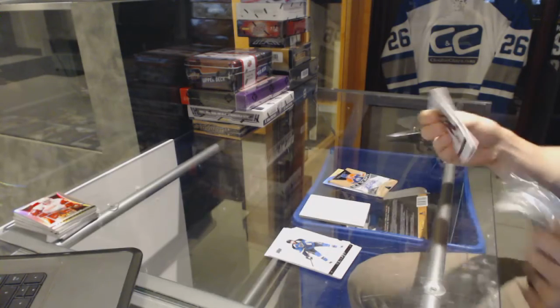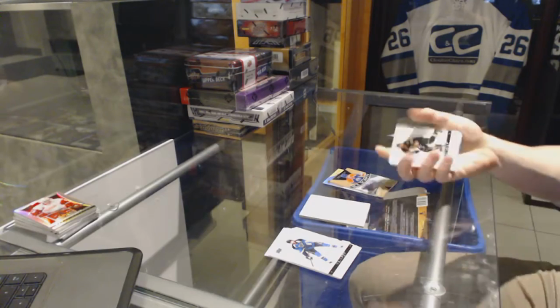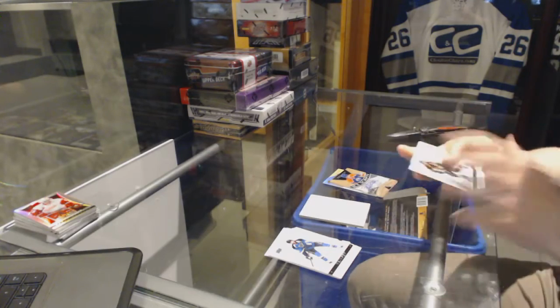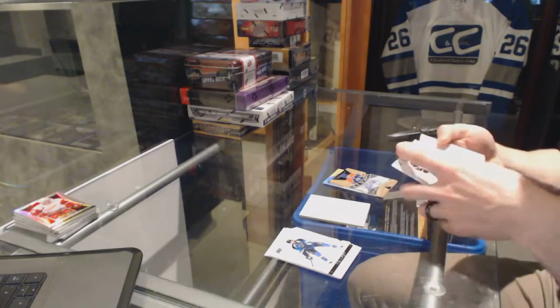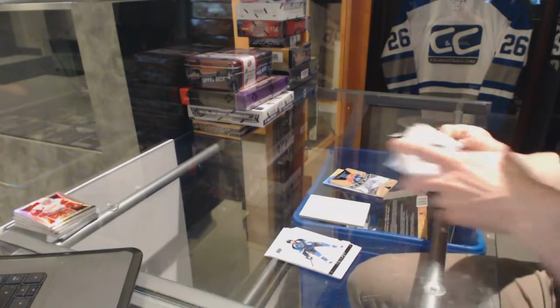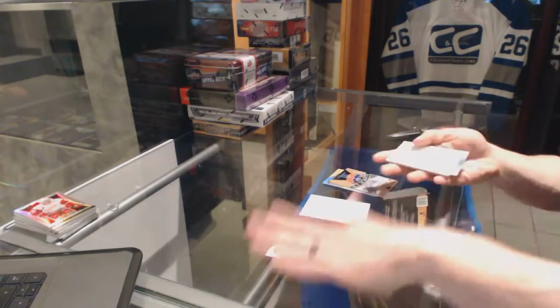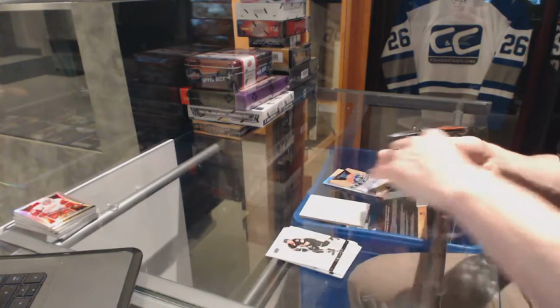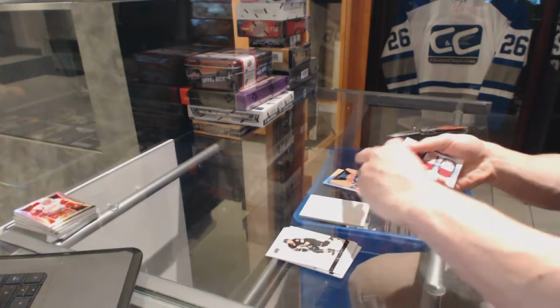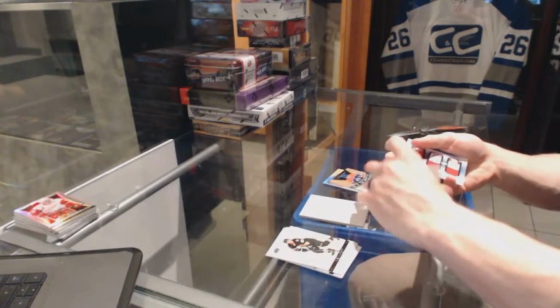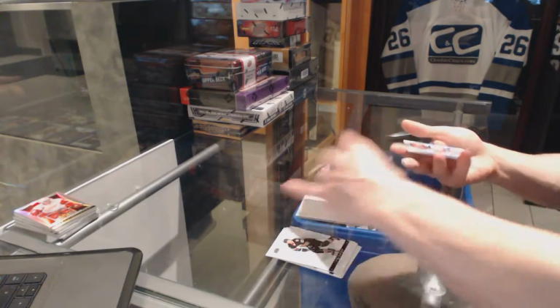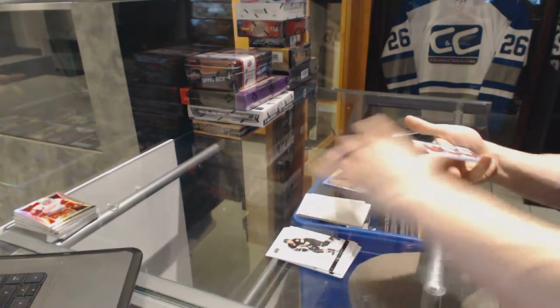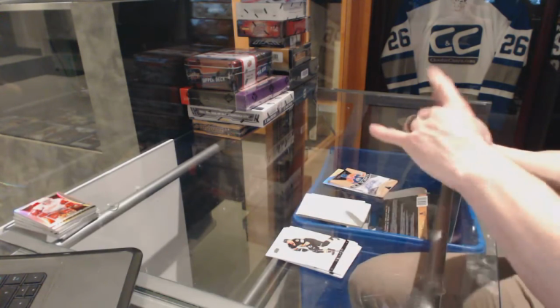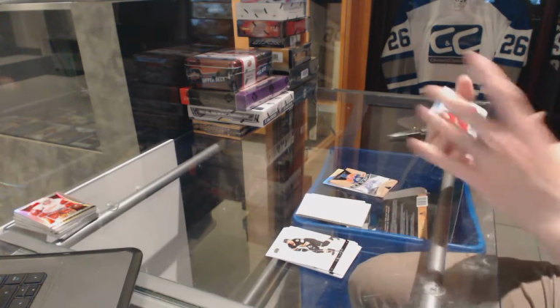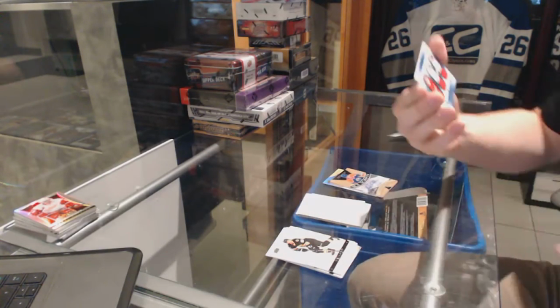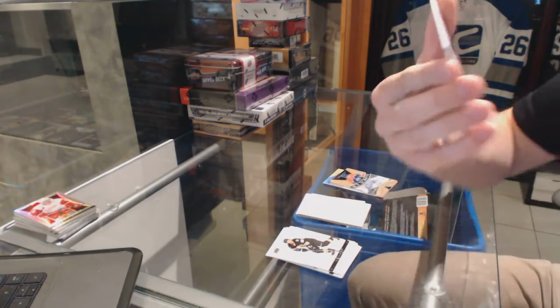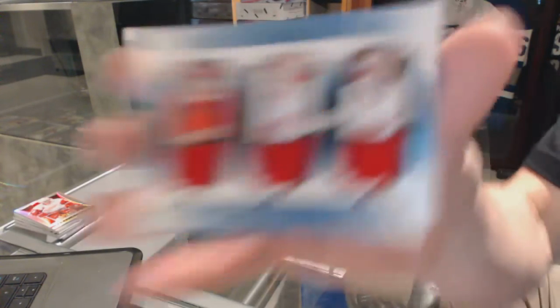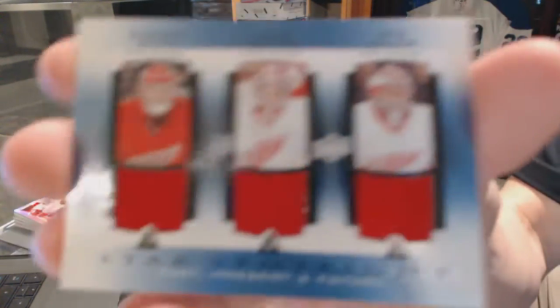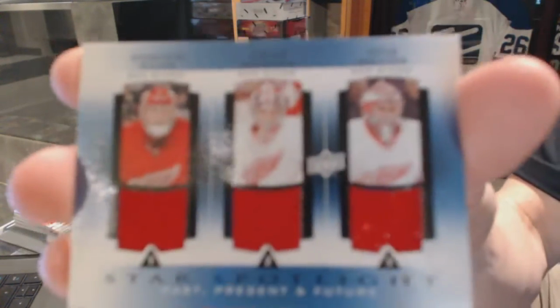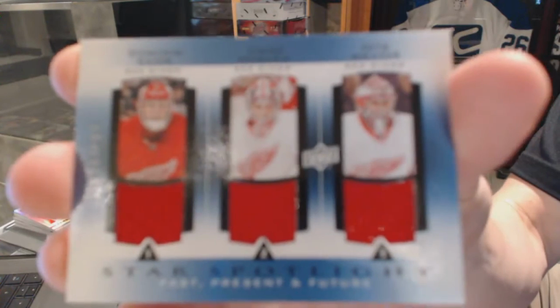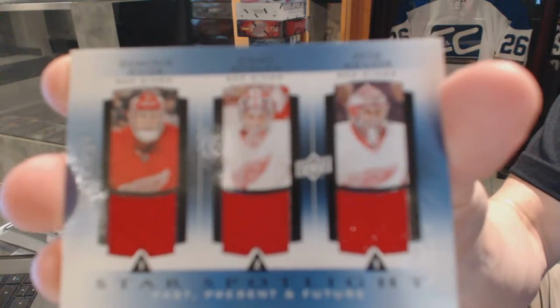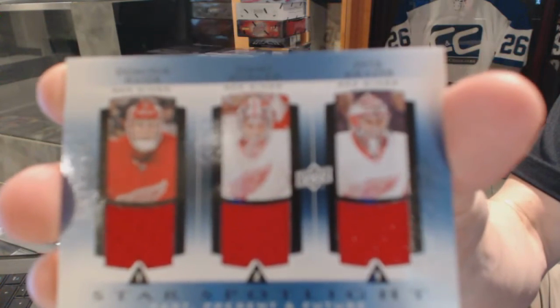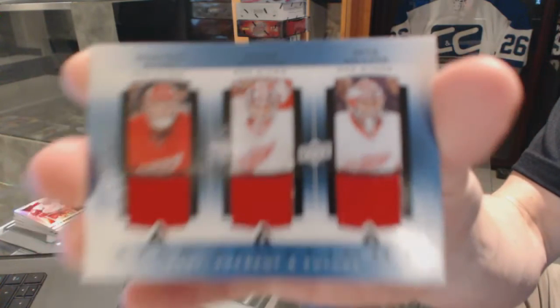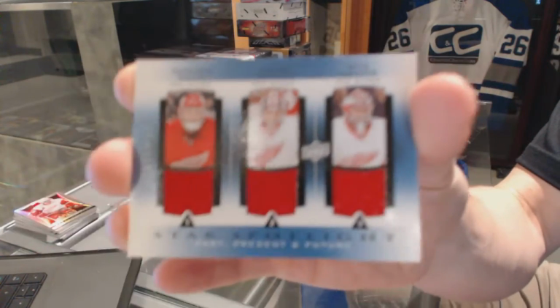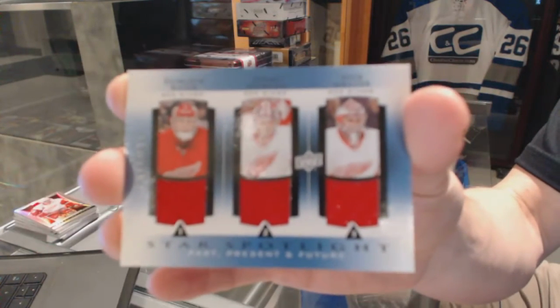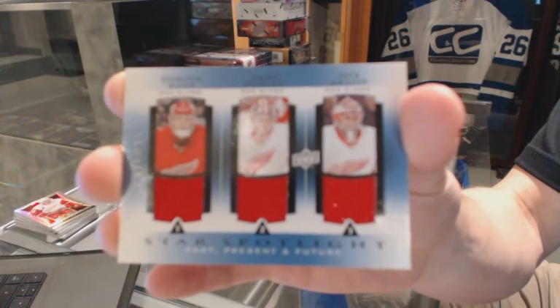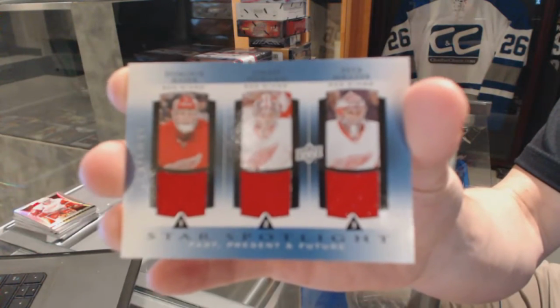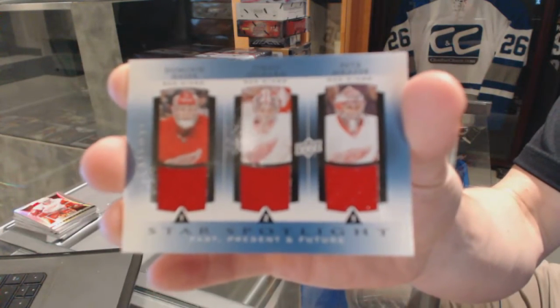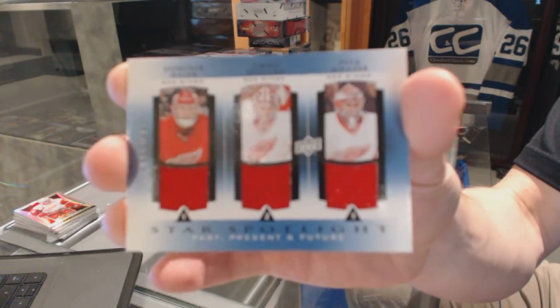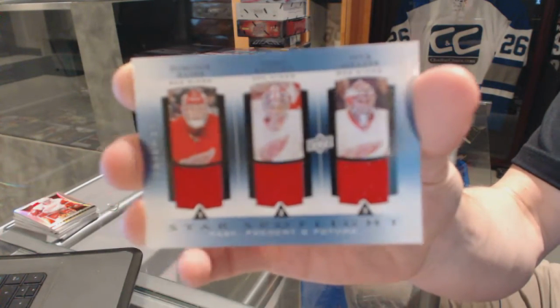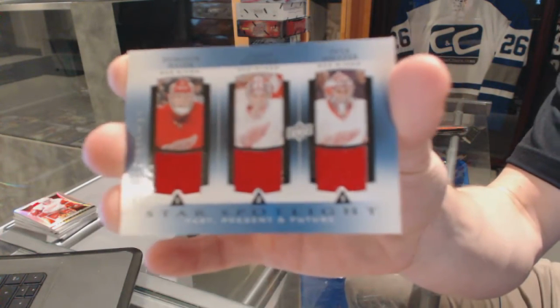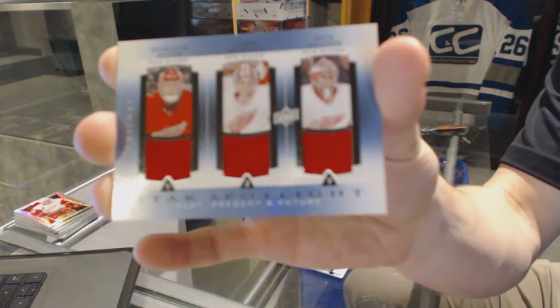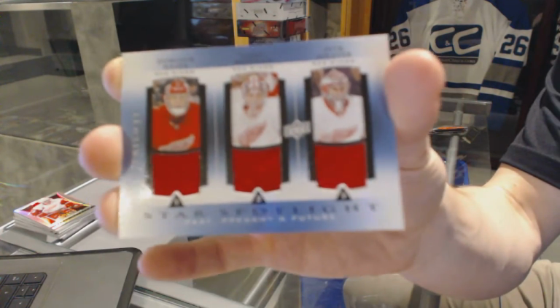And a Three-Star Spotlight triple jersey for the Detroit Red Wings — Dominic Hasek, Jimmy Howard, and Peter Mrazik.